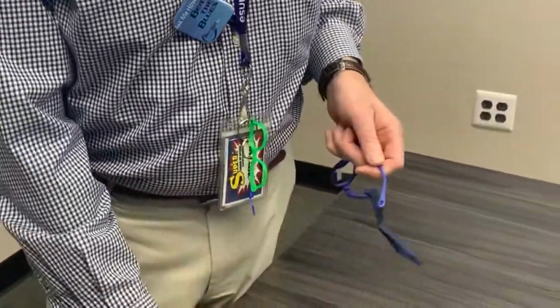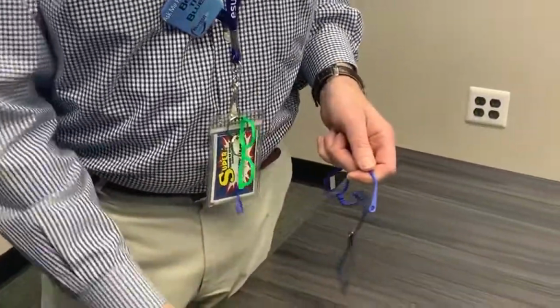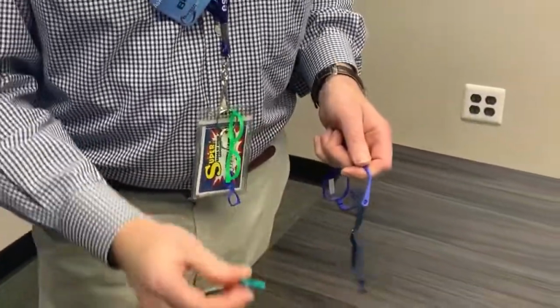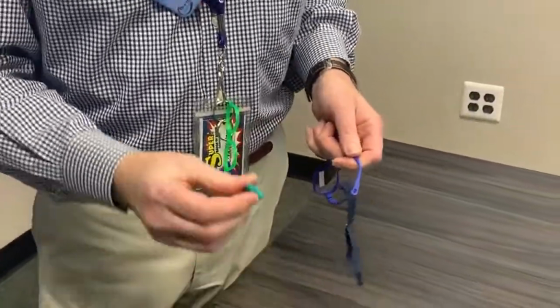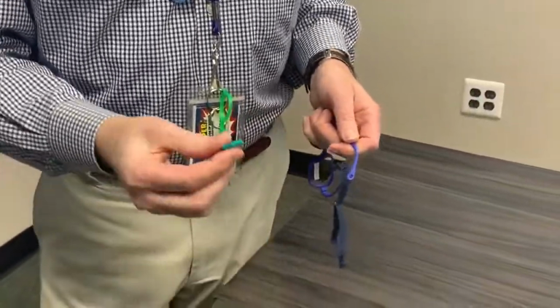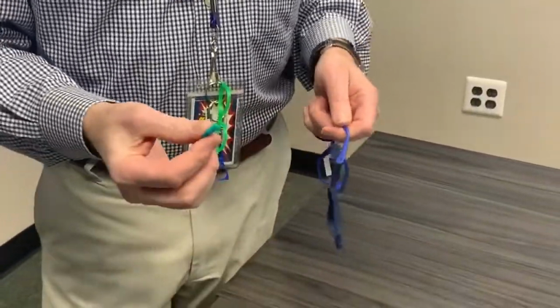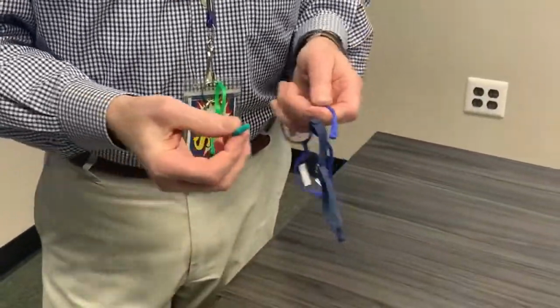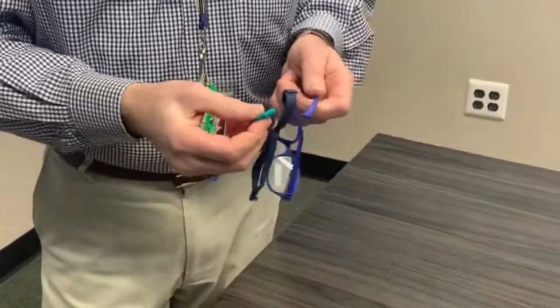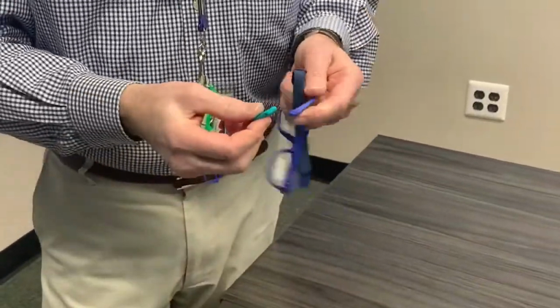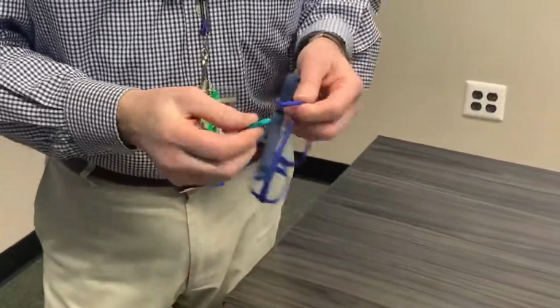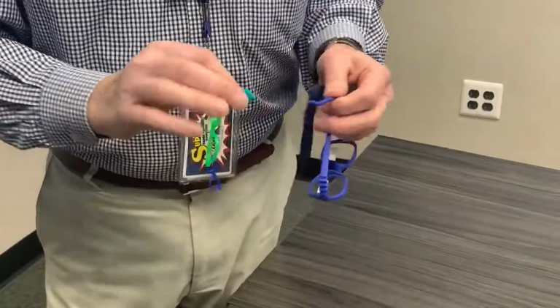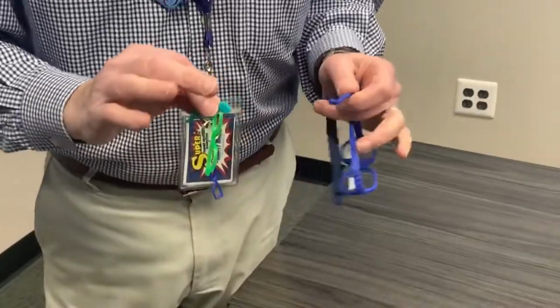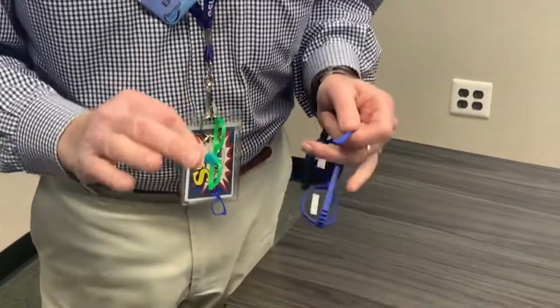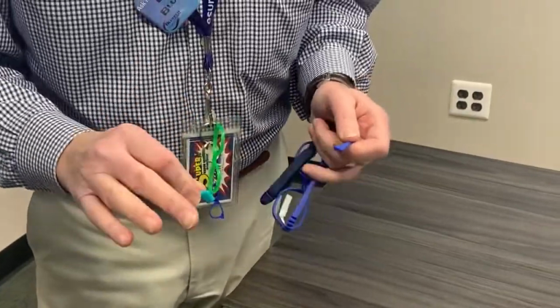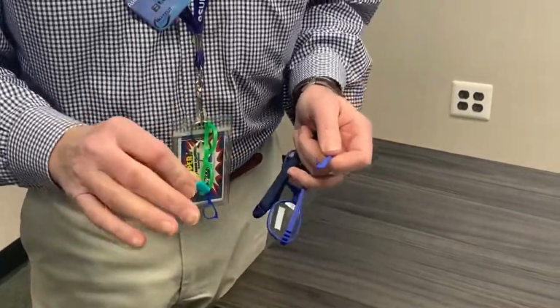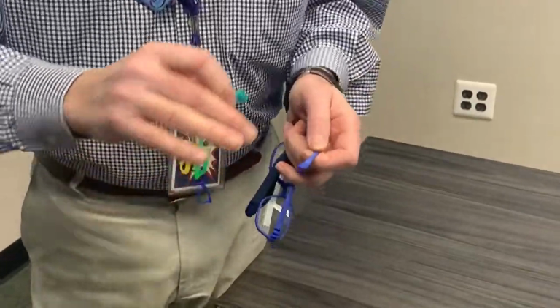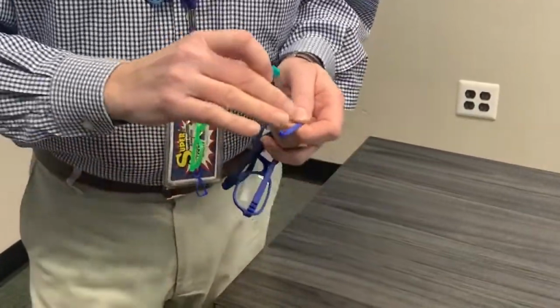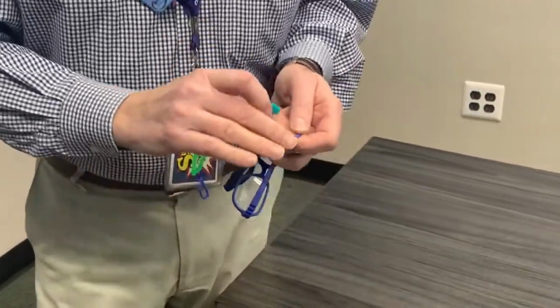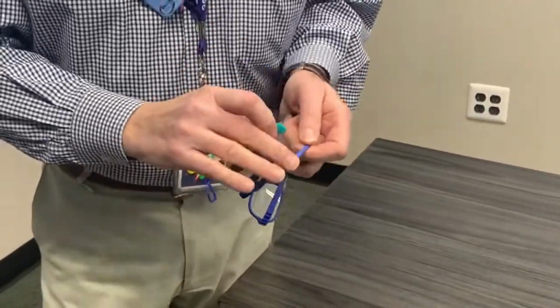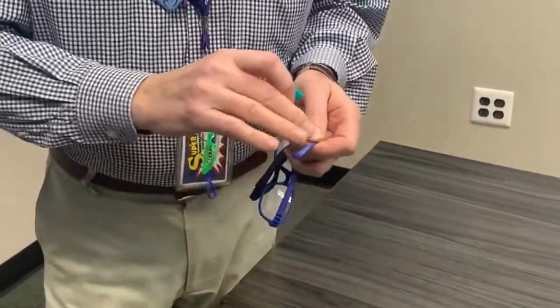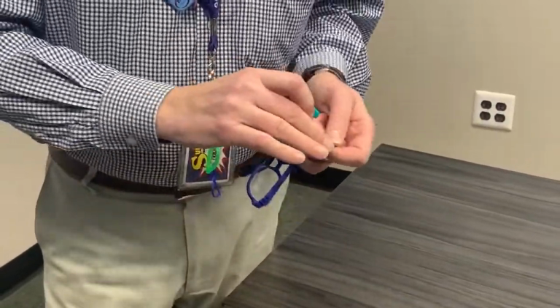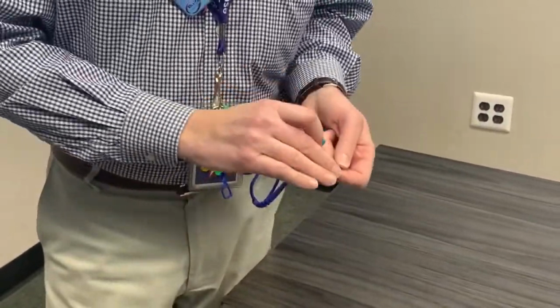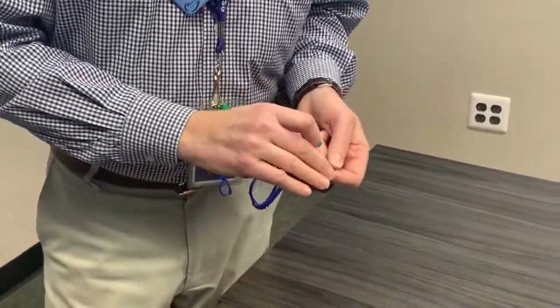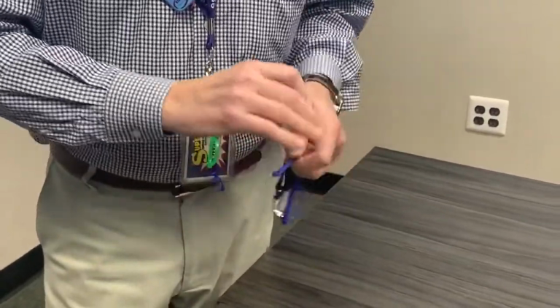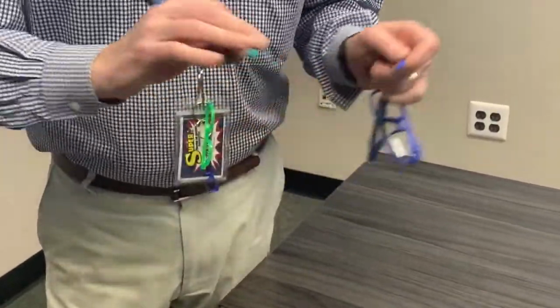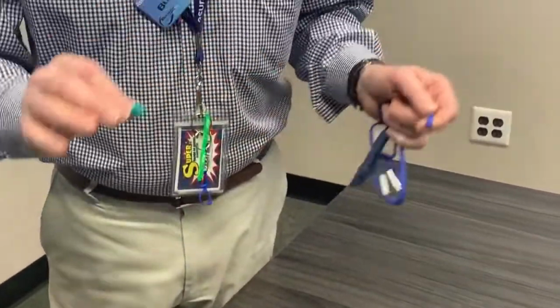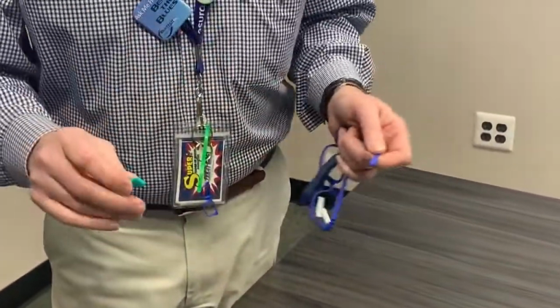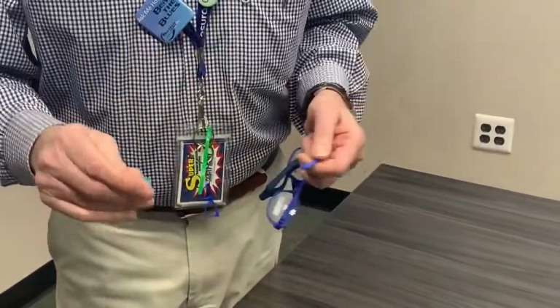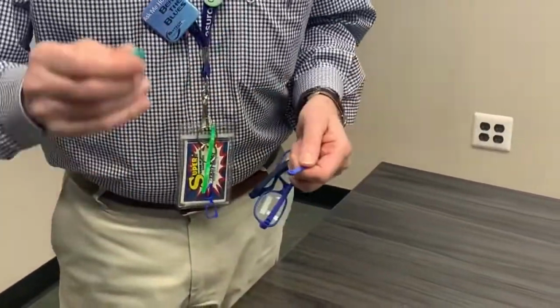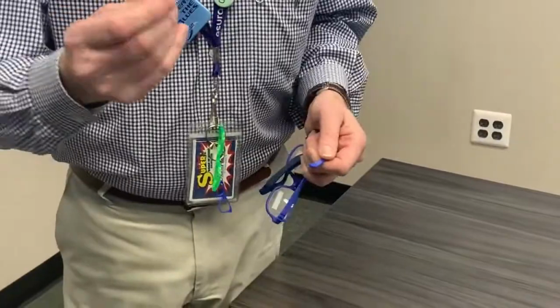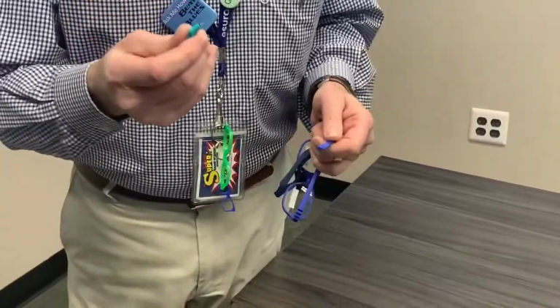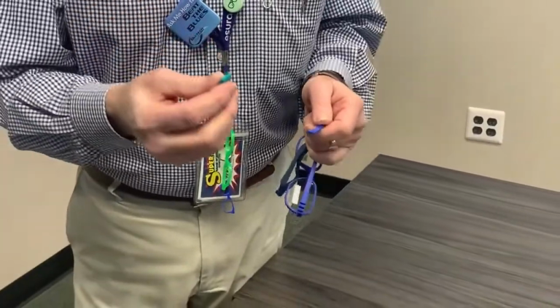You want to put the earlock on dry. Don't put oil. Don't put water. Don't do anything but slip it on.